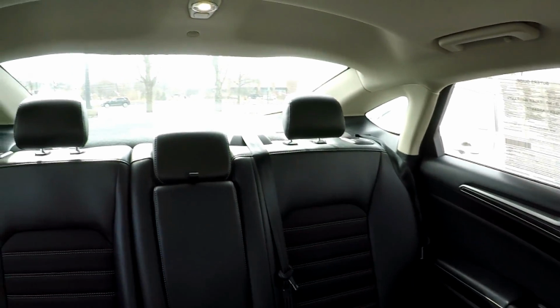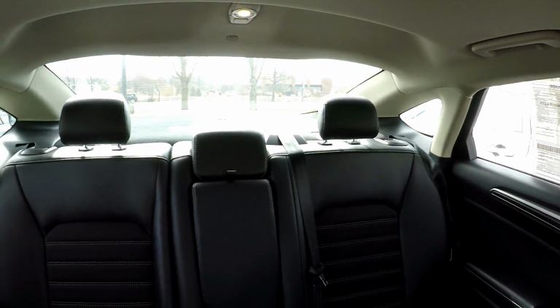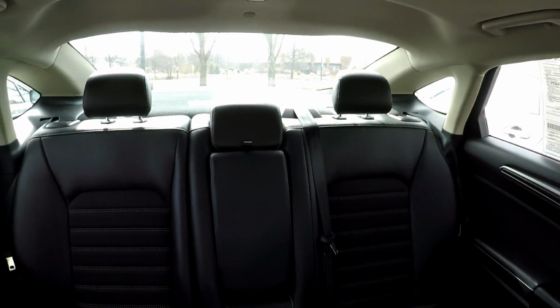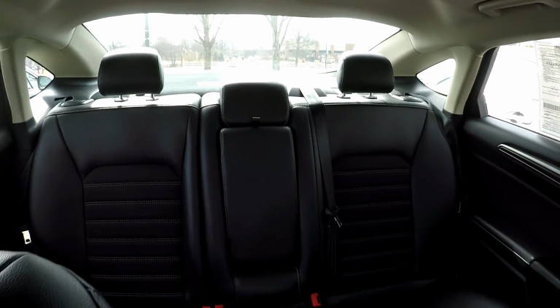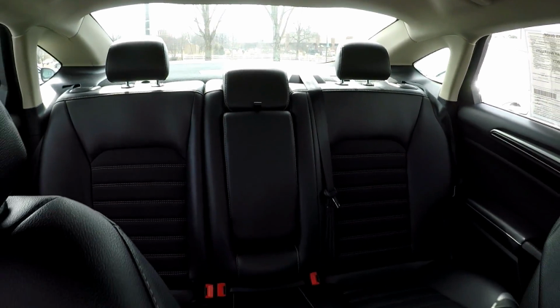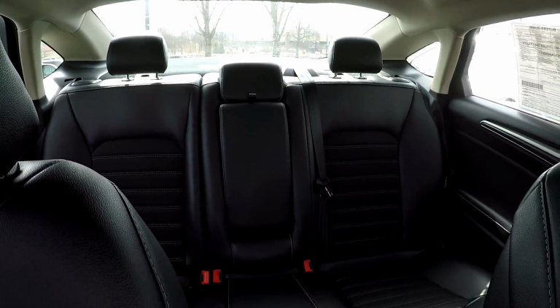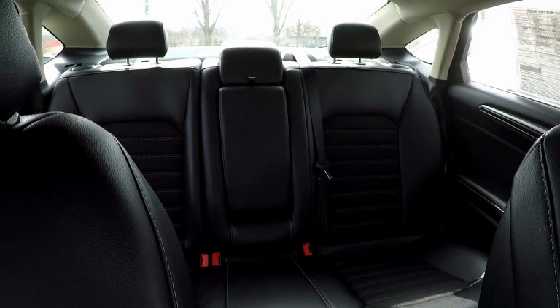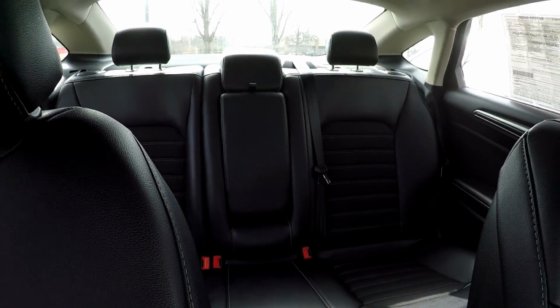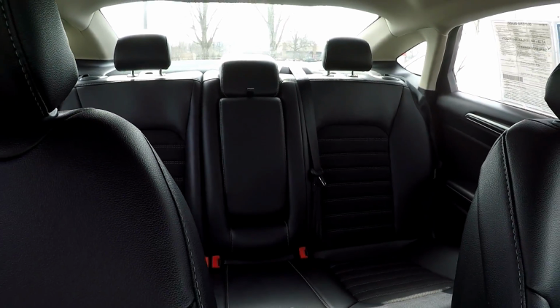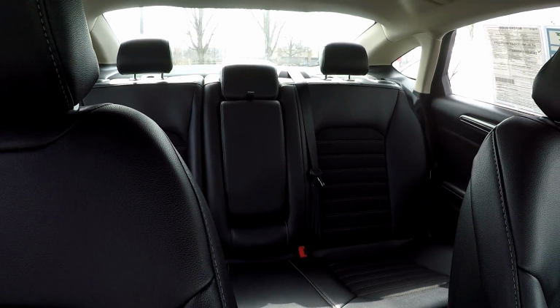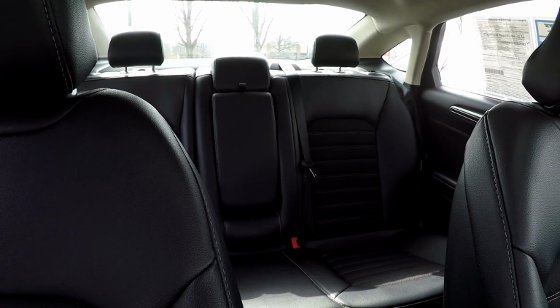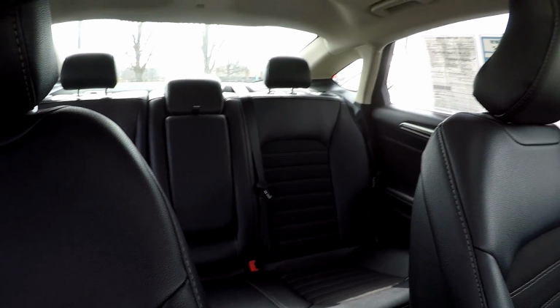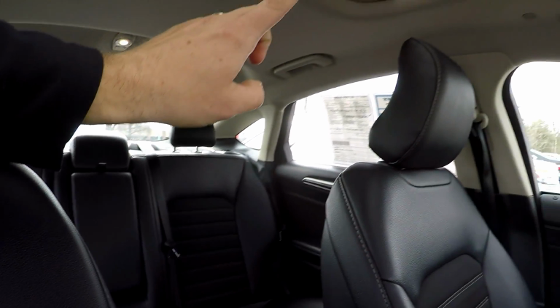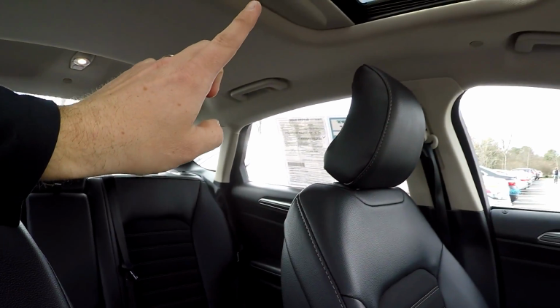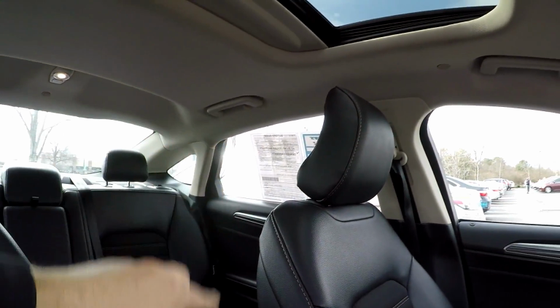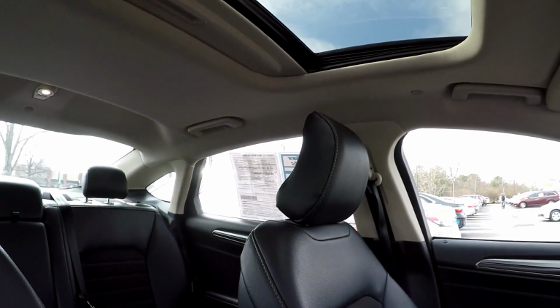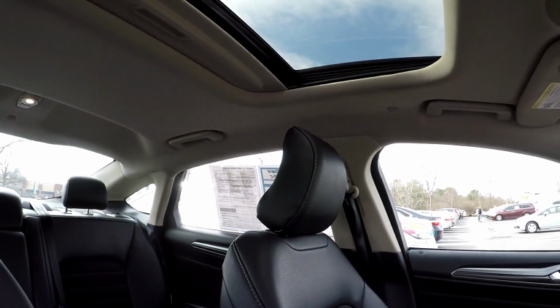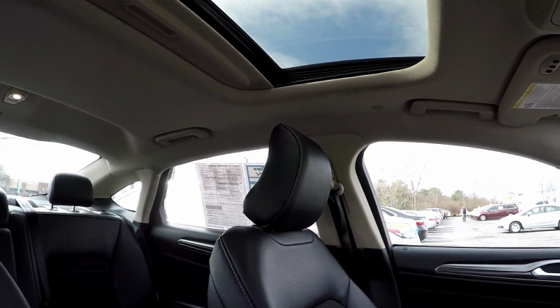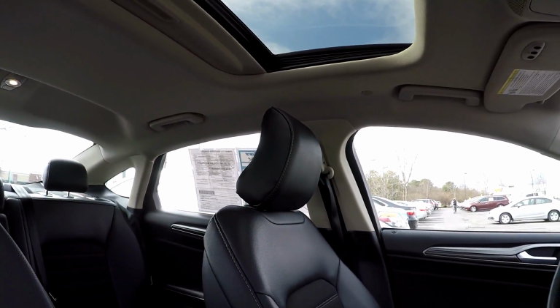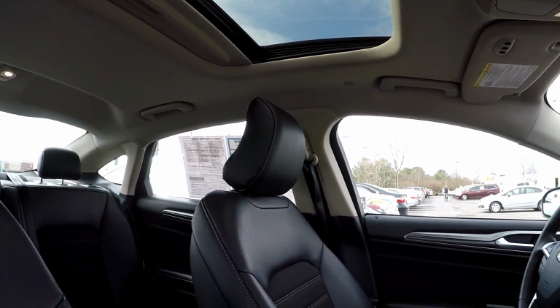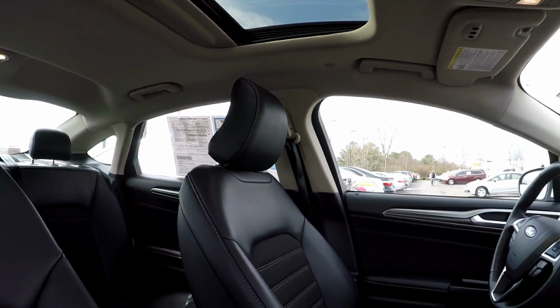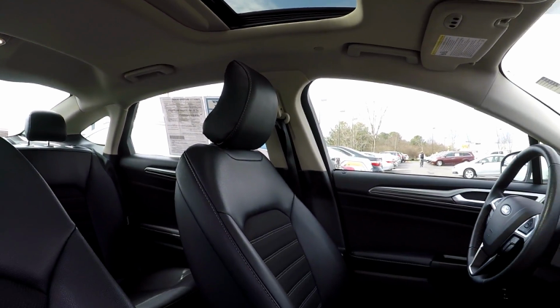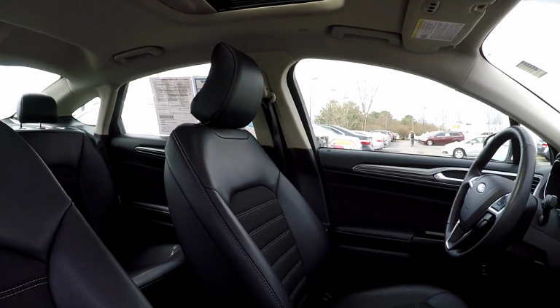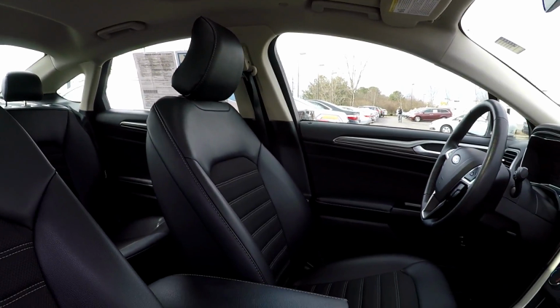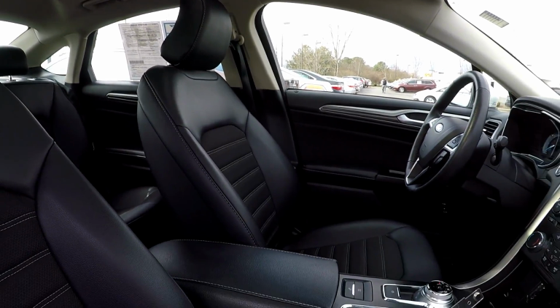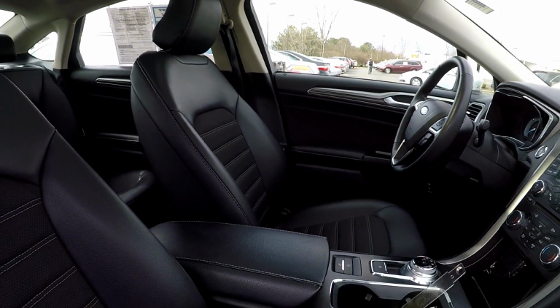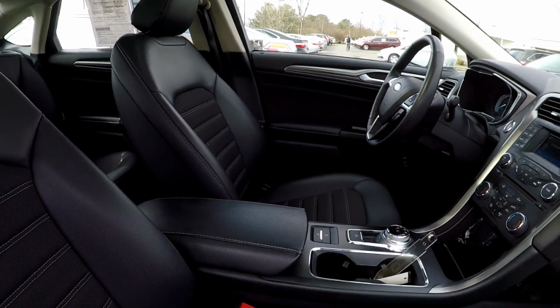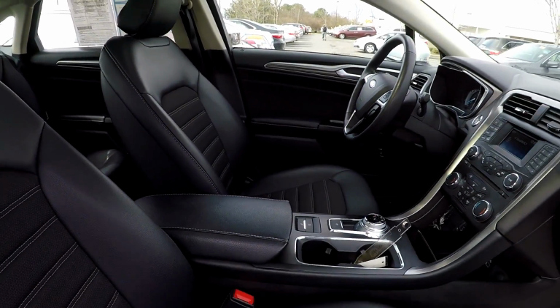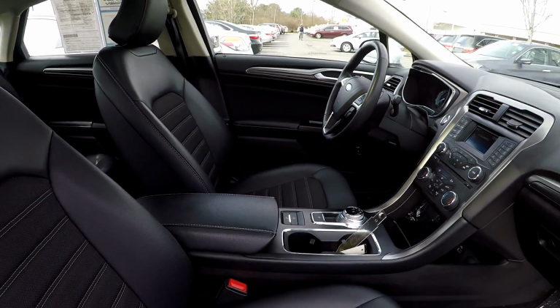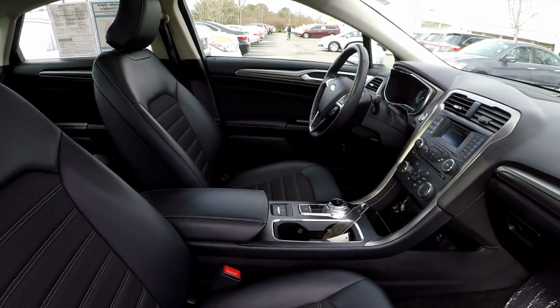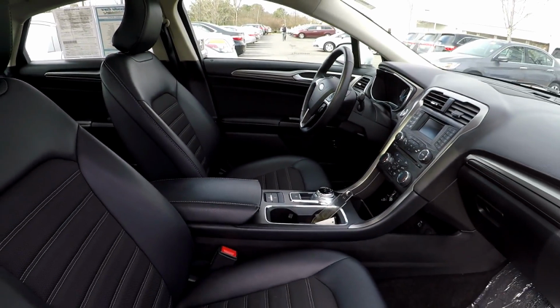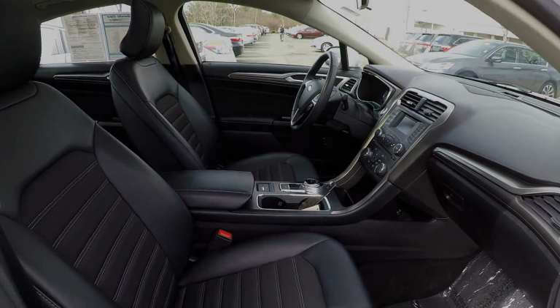Going to take one more spin around the back. This model does have a nice large sunroof. And that will wrap up your 2017 Ford Fusion Hybrid.